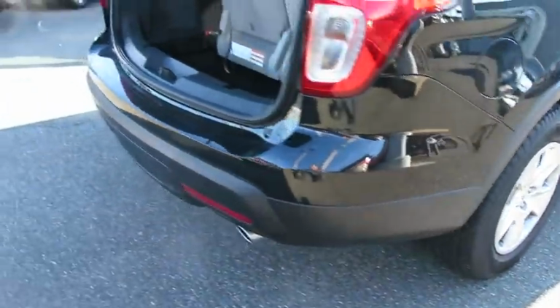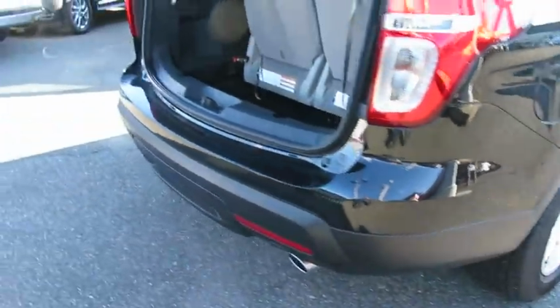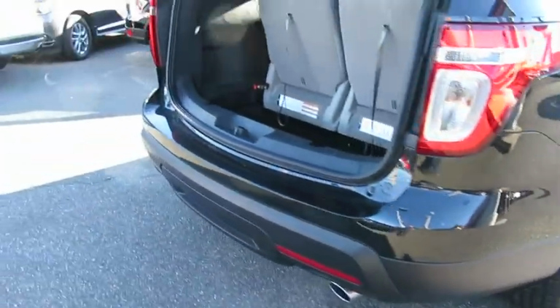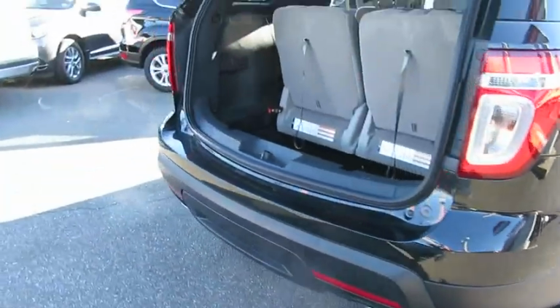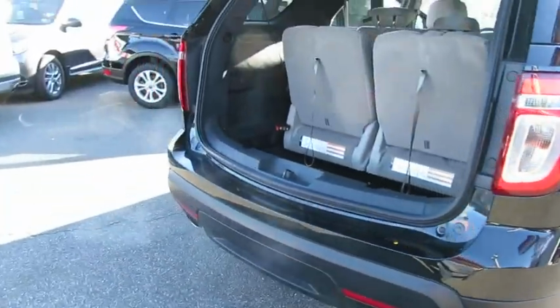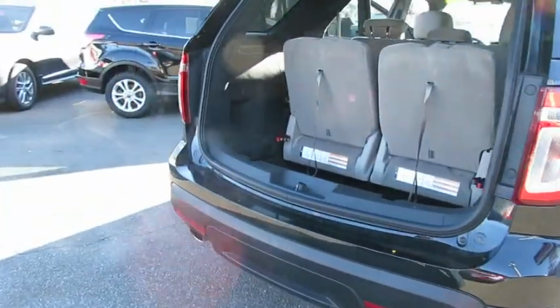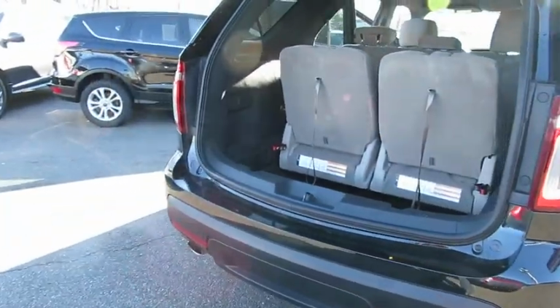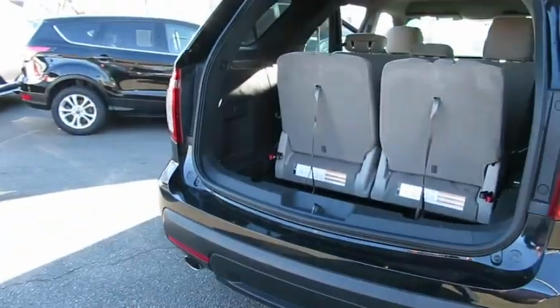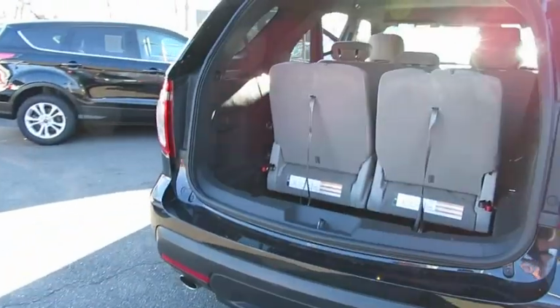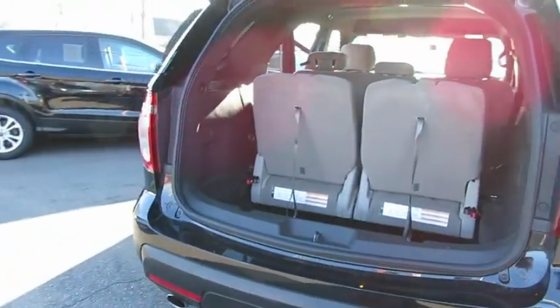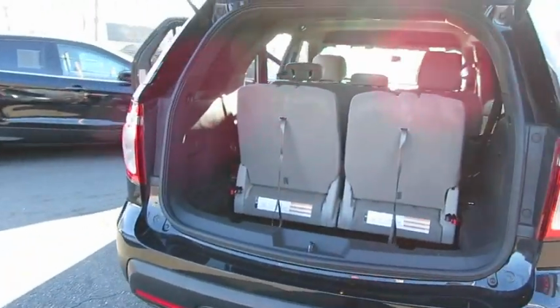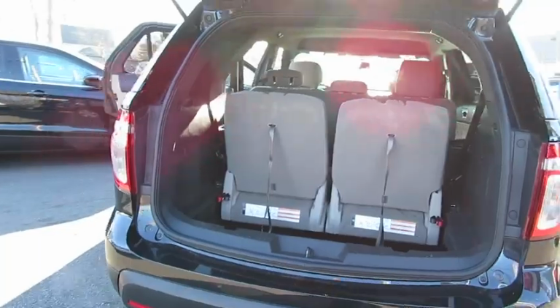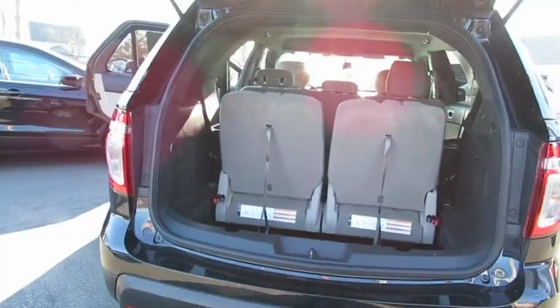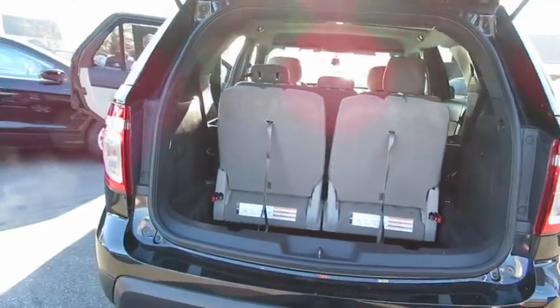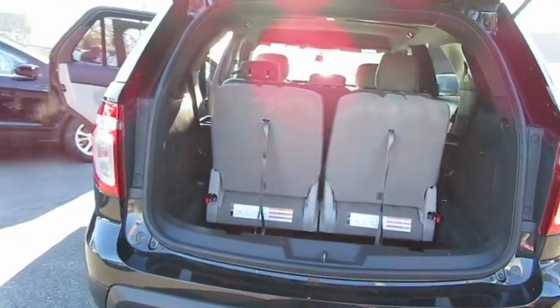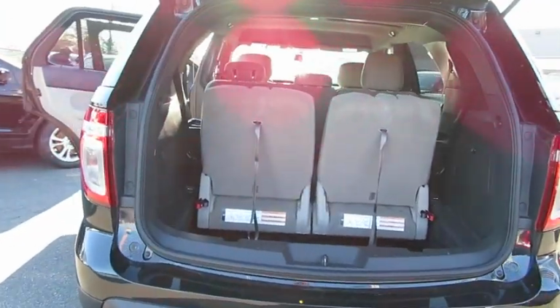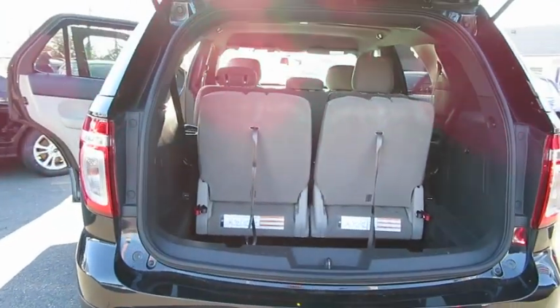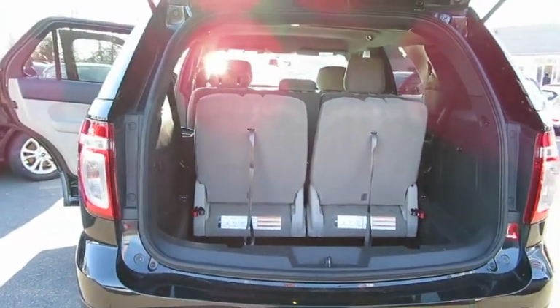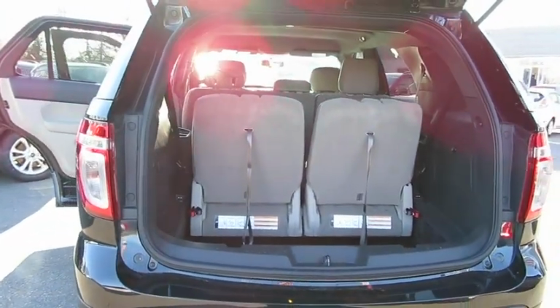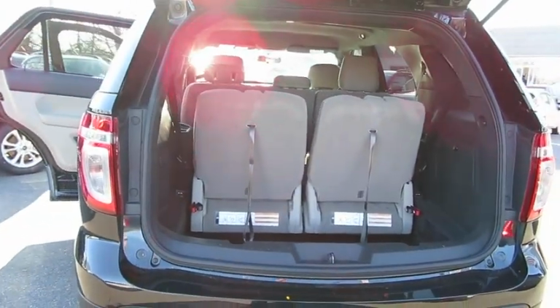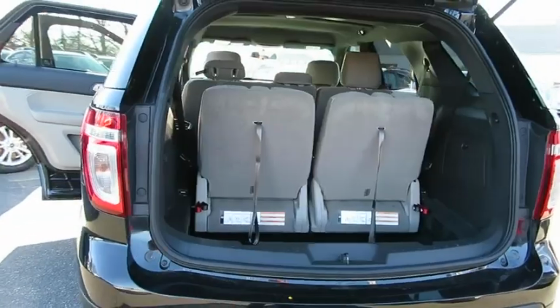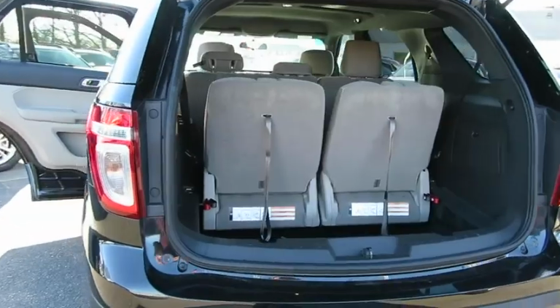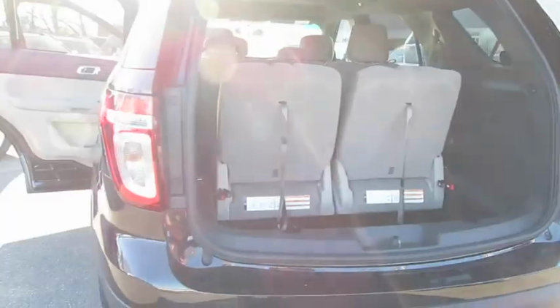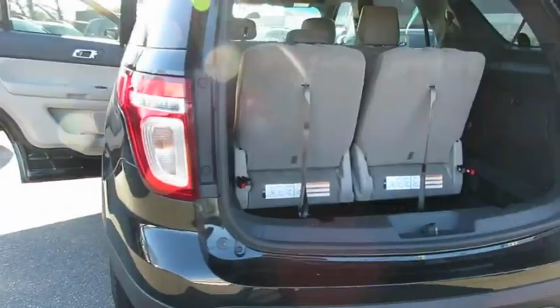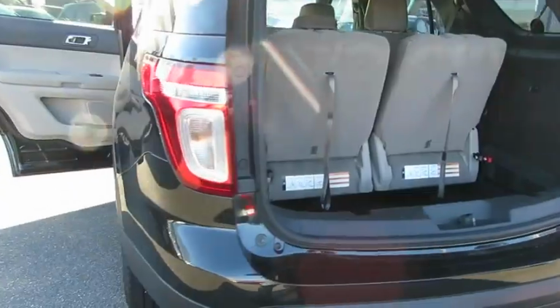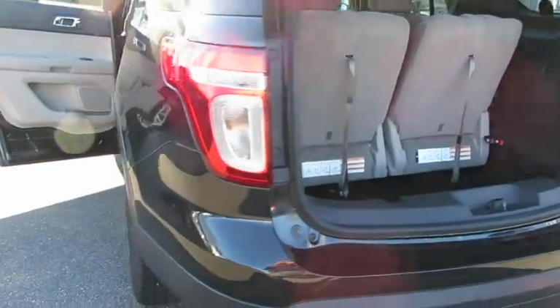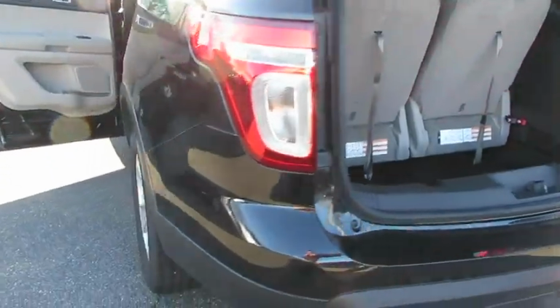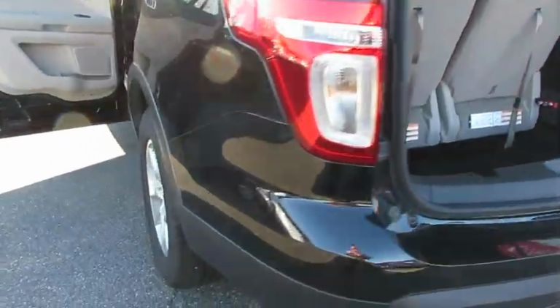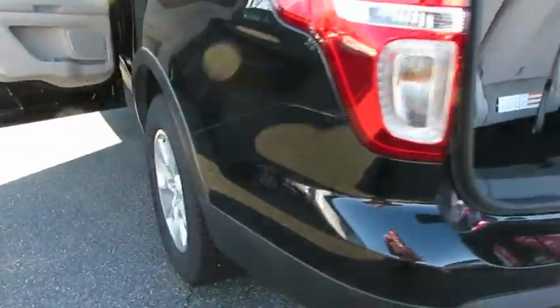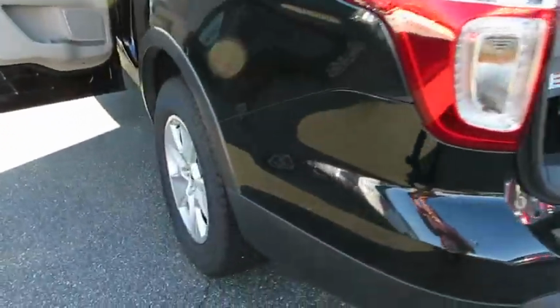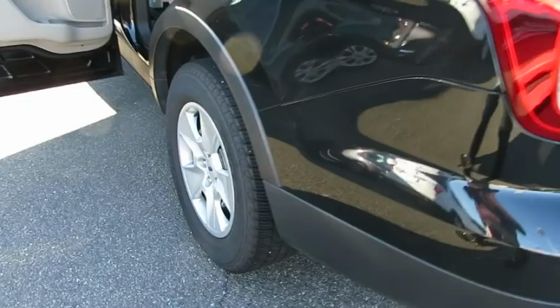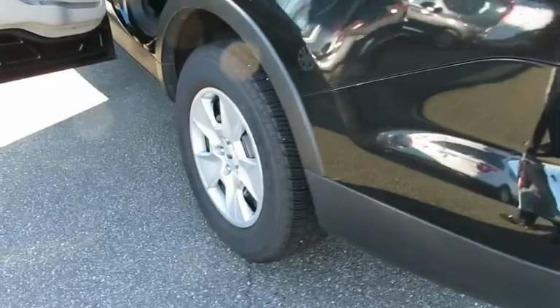Keyless entry. Steering wheel audio controls. Adjustable steering wheel. Power steering. Cruise control. Floor mats. Four-wheel disc brakes.